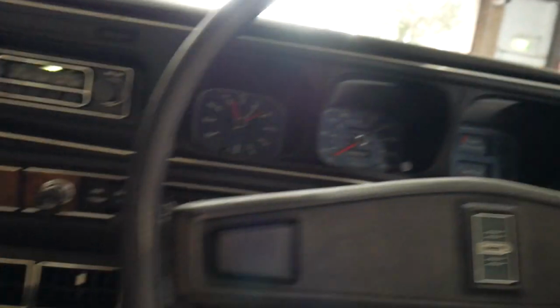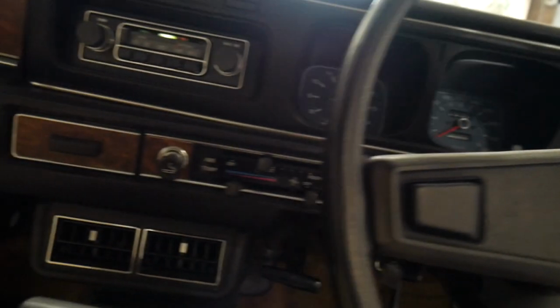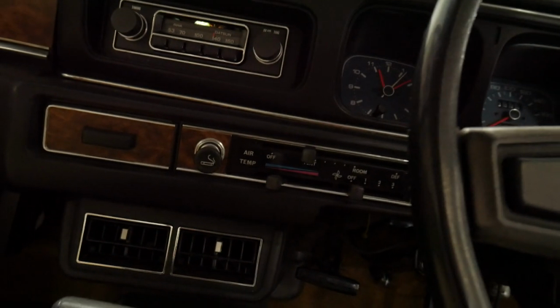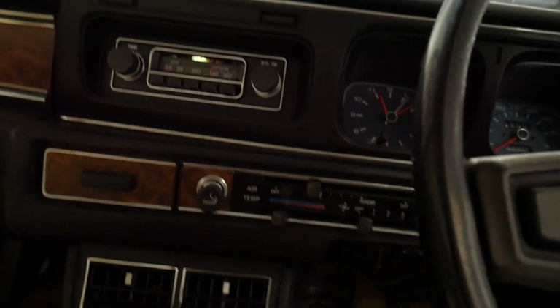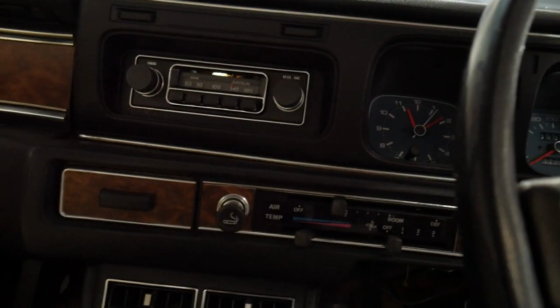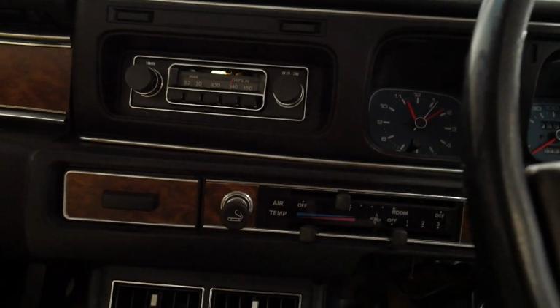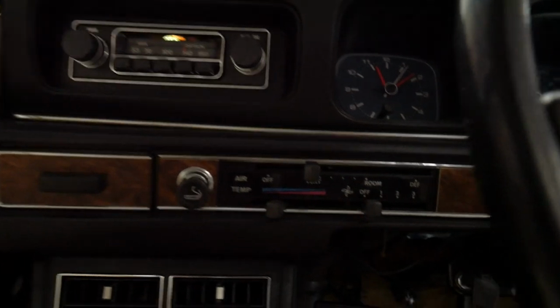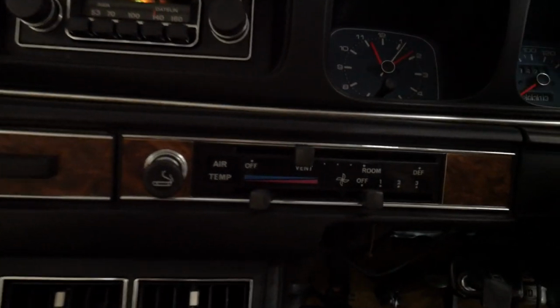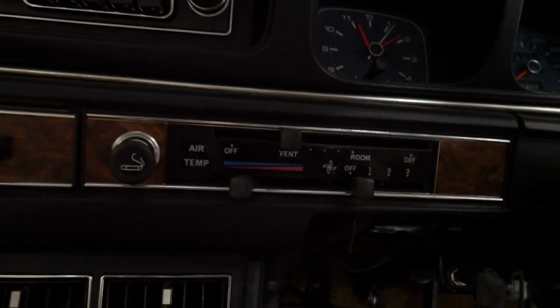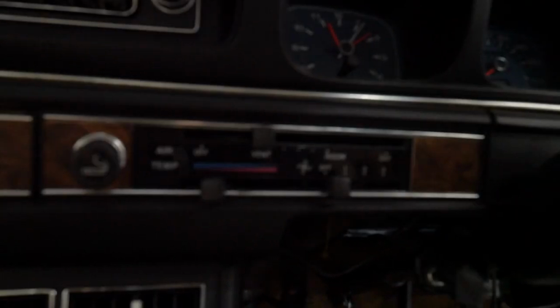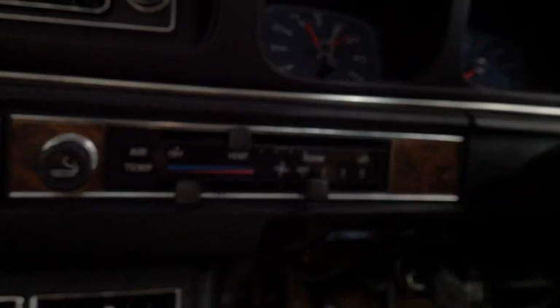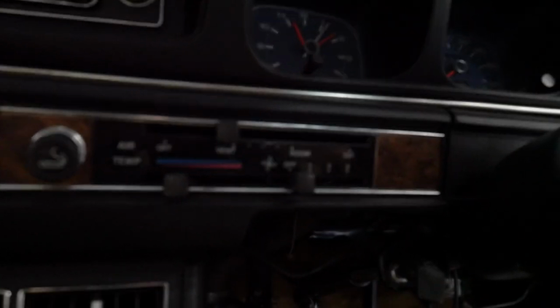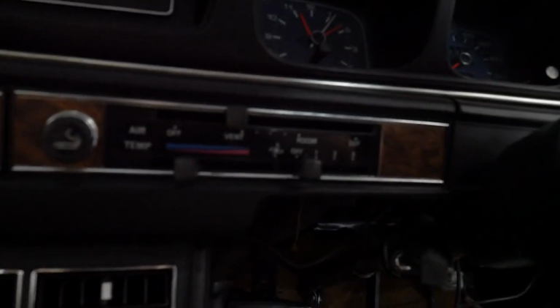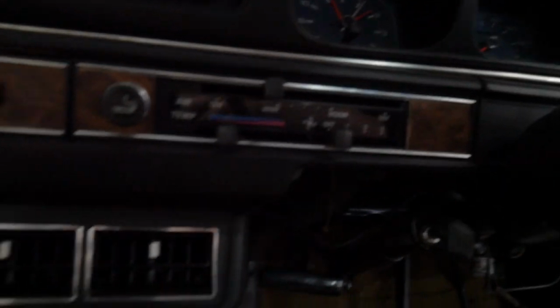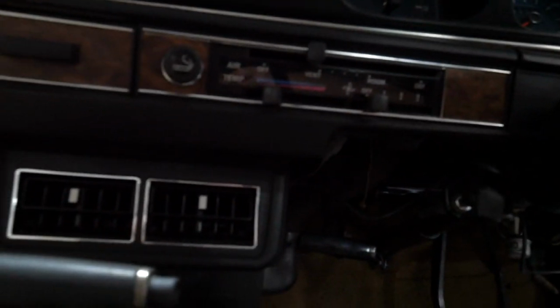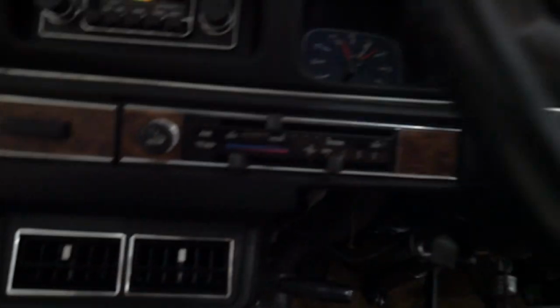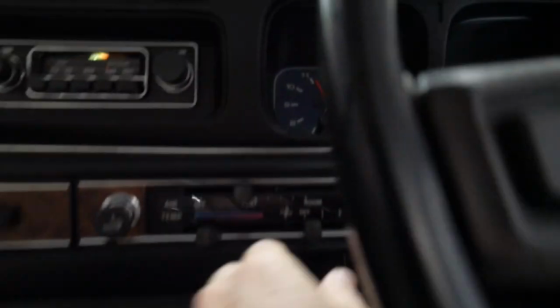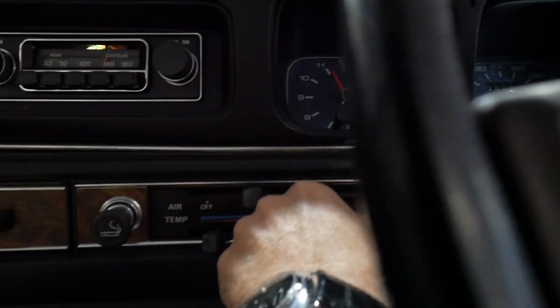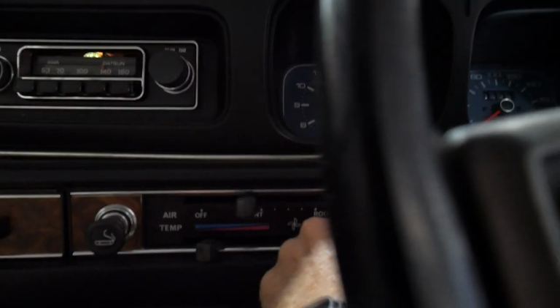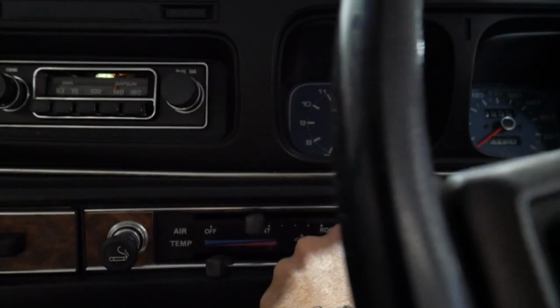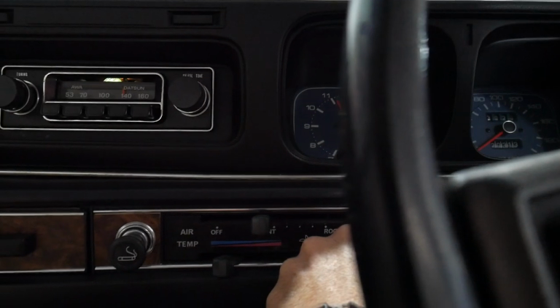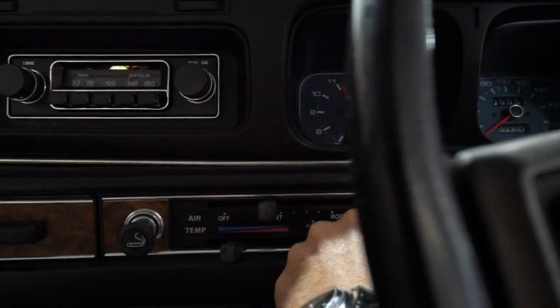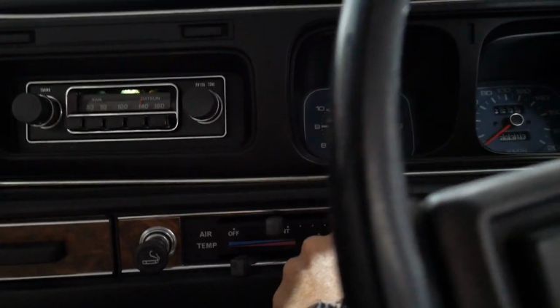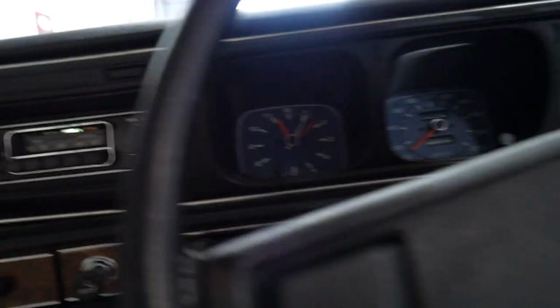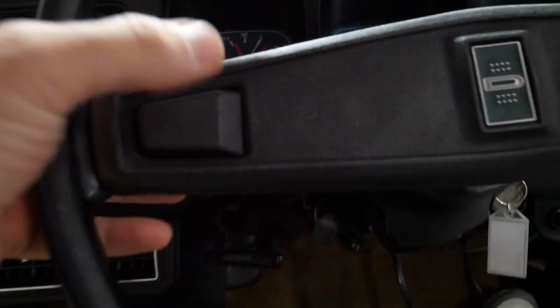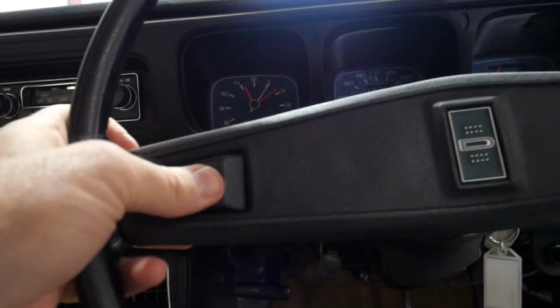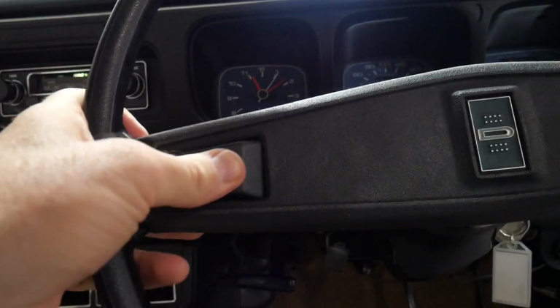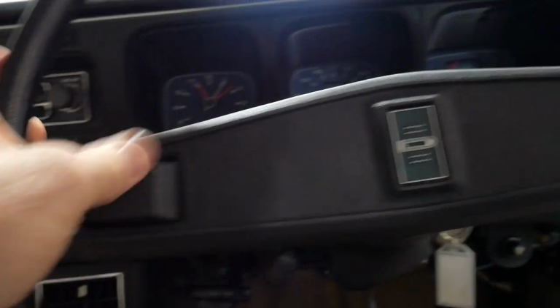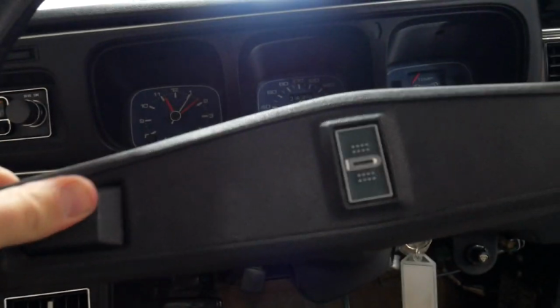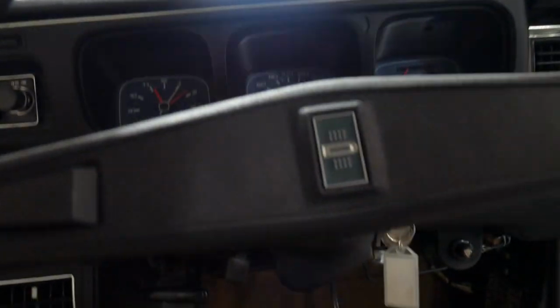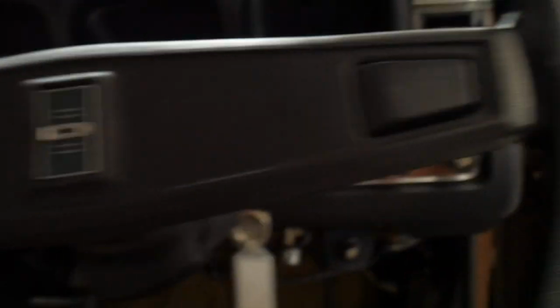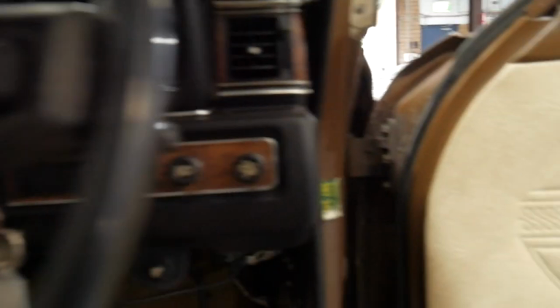Absolutely gorgeous. Original radio. Obviously it's not air conditioned but the fans are working and so forth, and the horn.